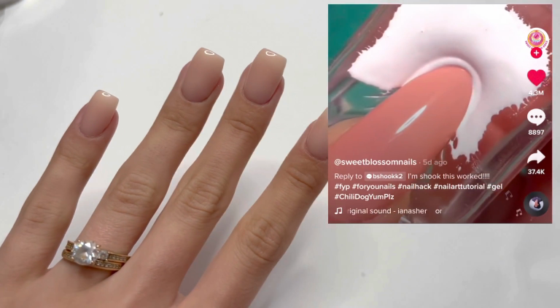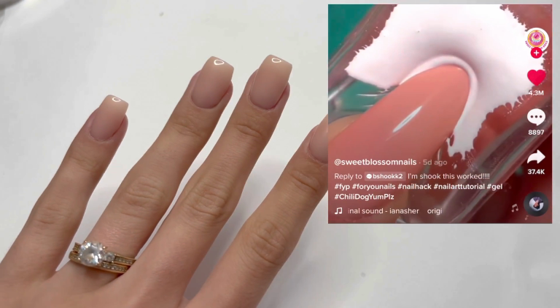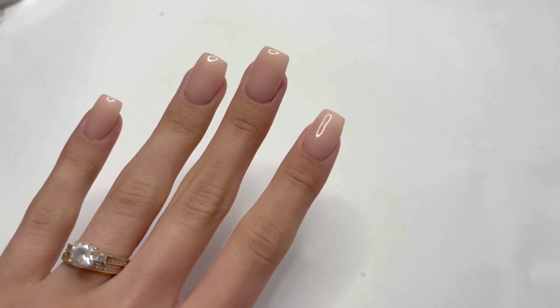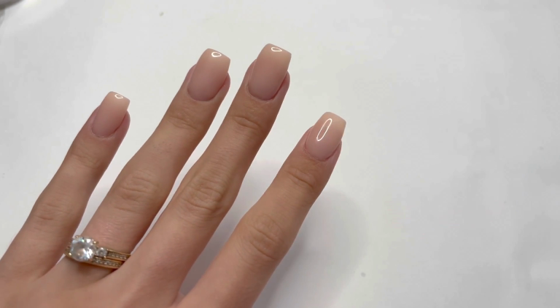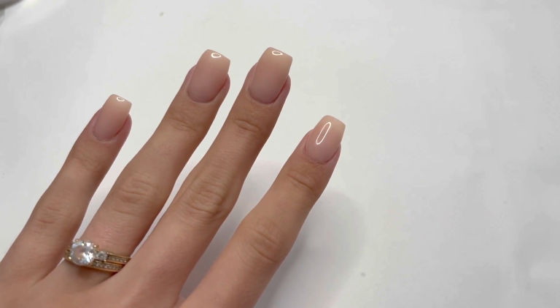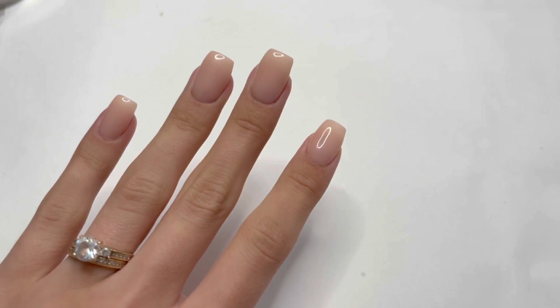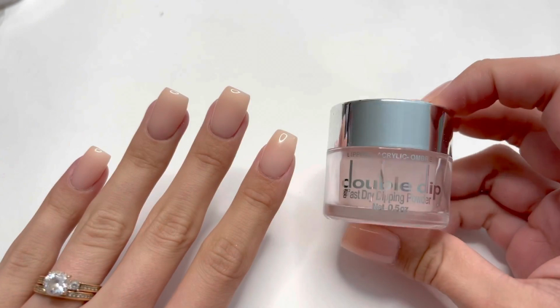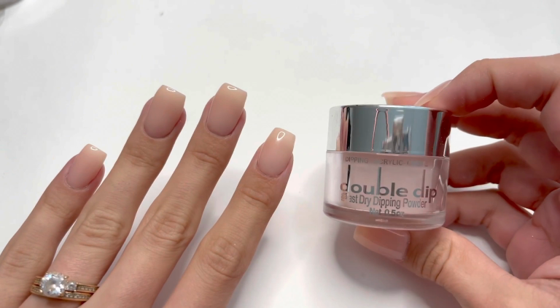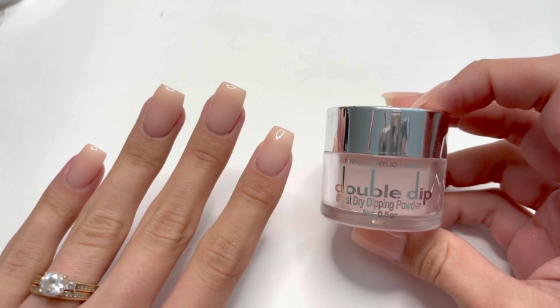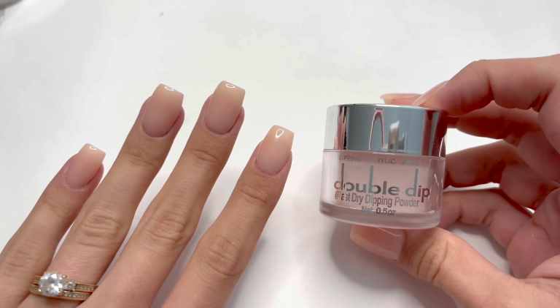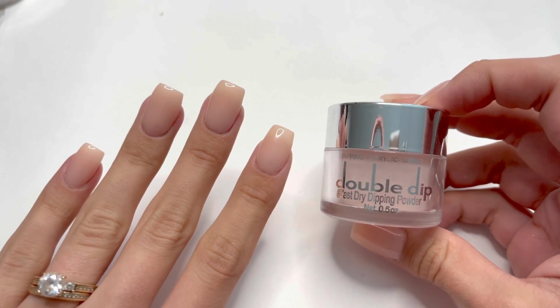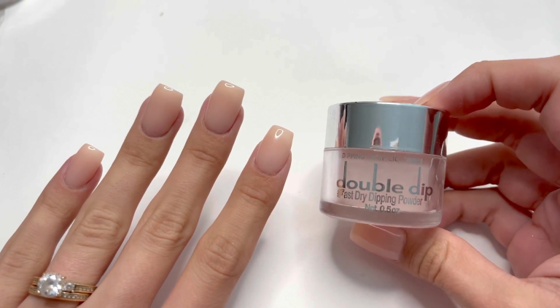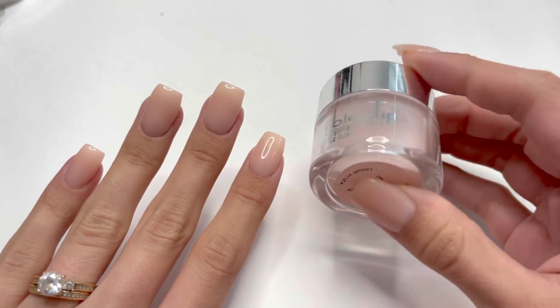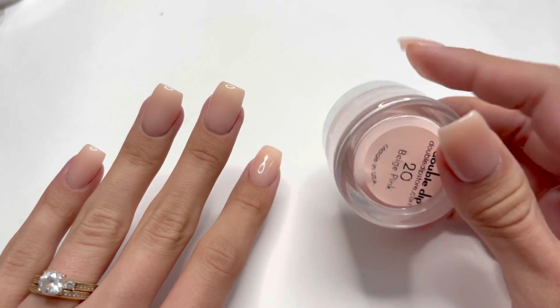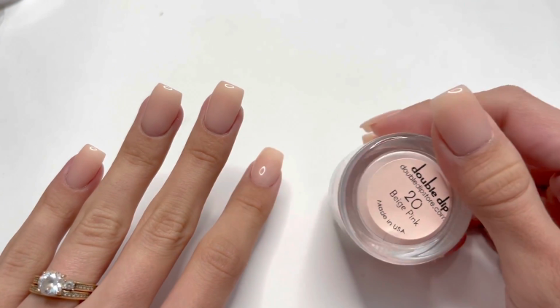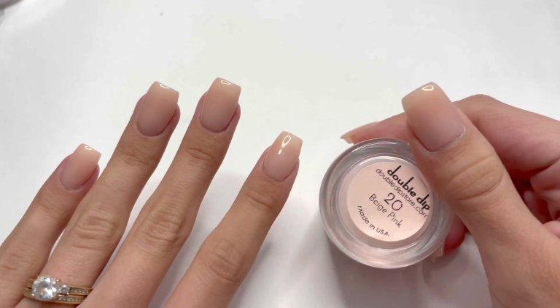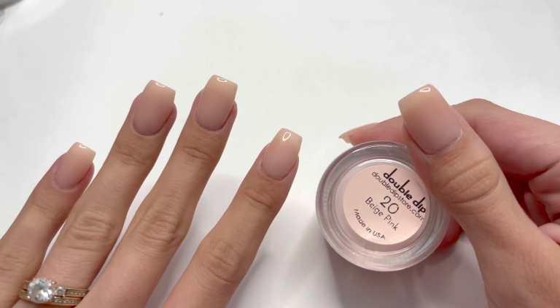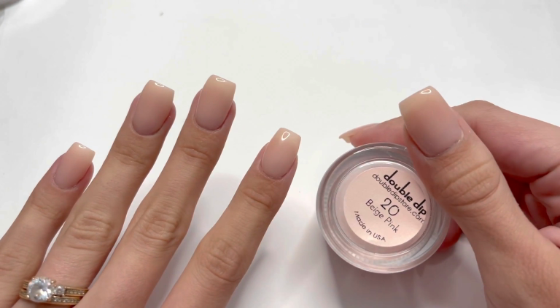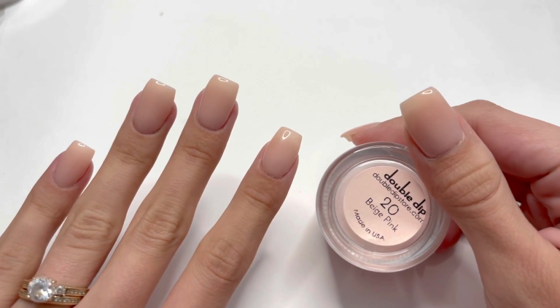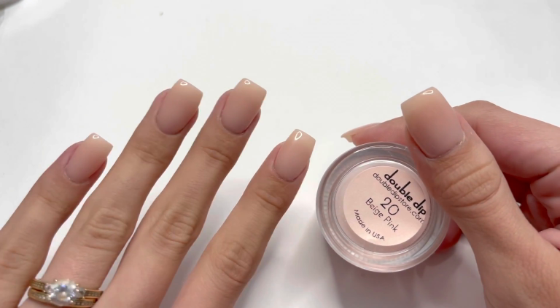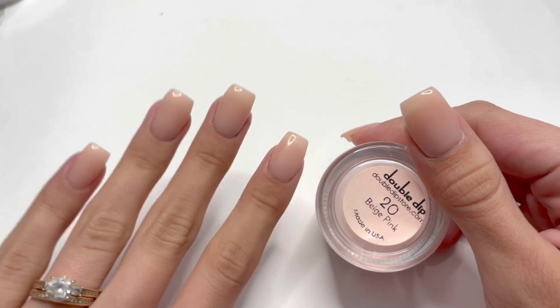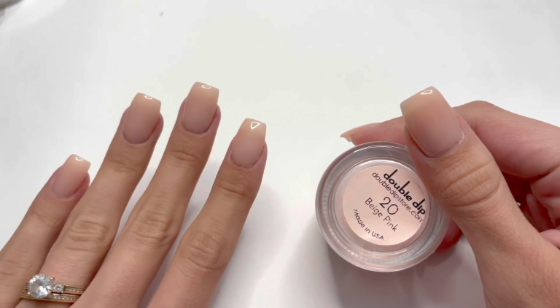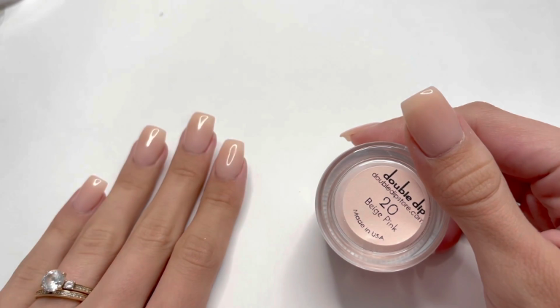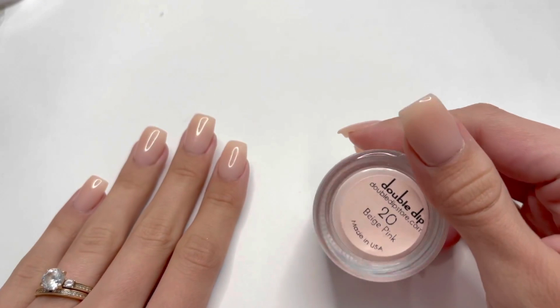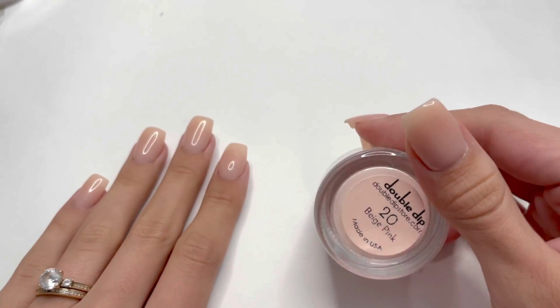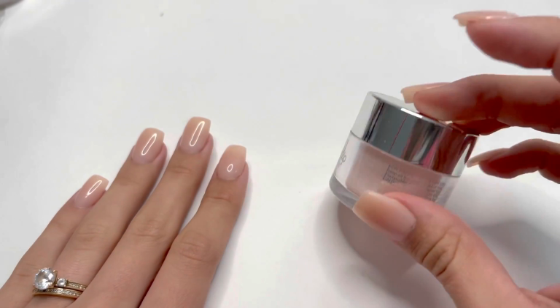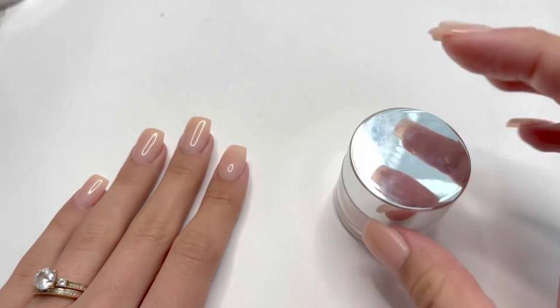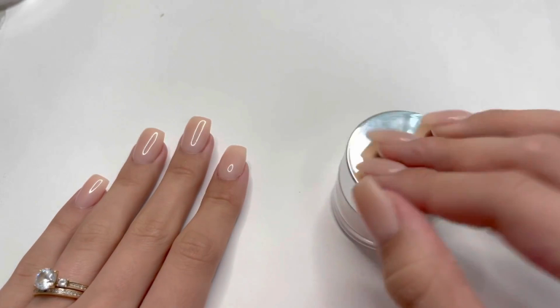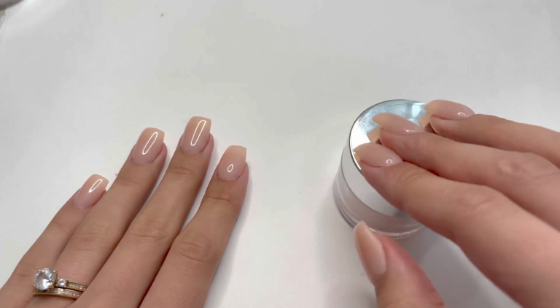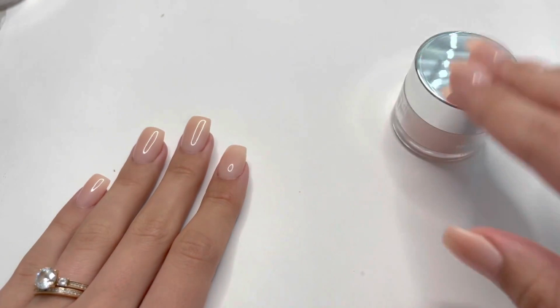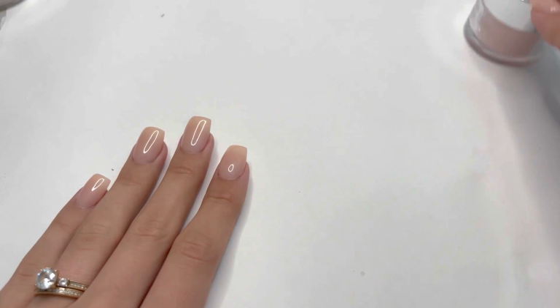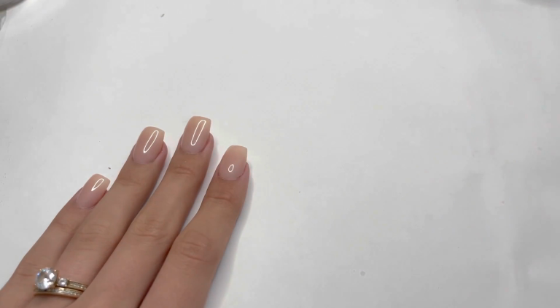I'm currently wearing some dip powder. This is from Double Dip — color number 20, which is called Beige Pink. I really love this nude dip powder, it's beautiful.